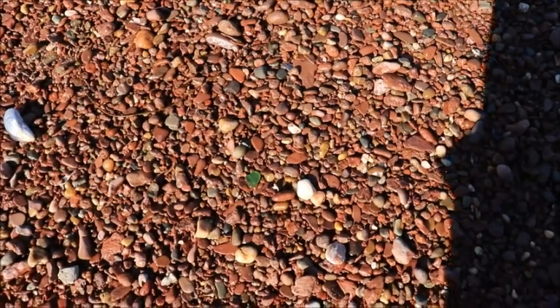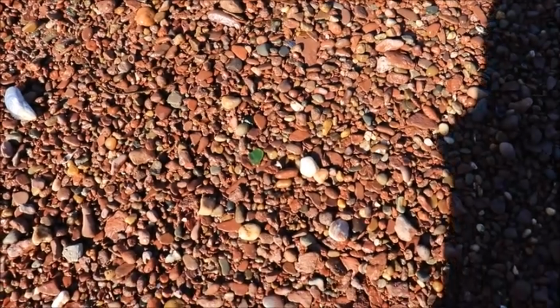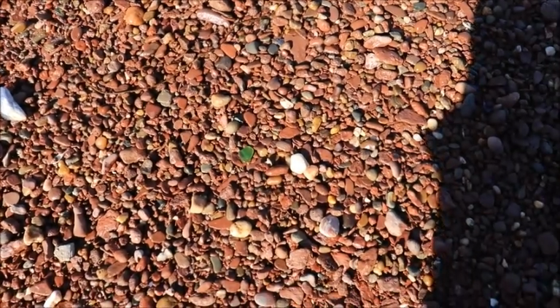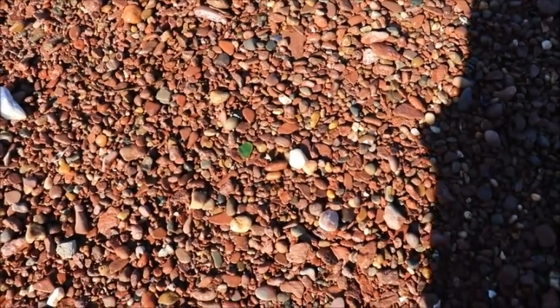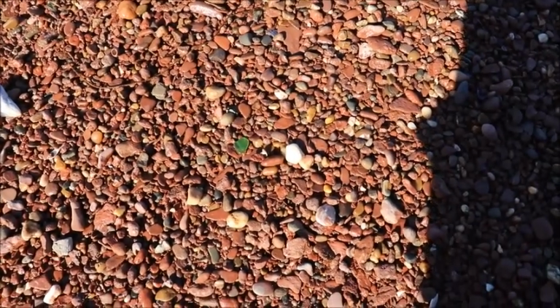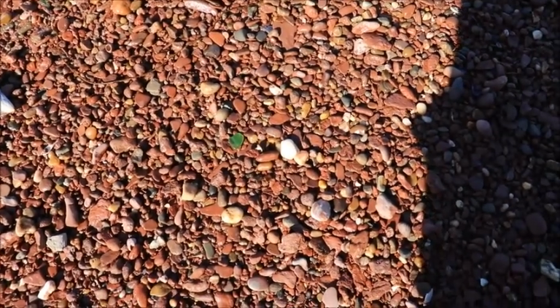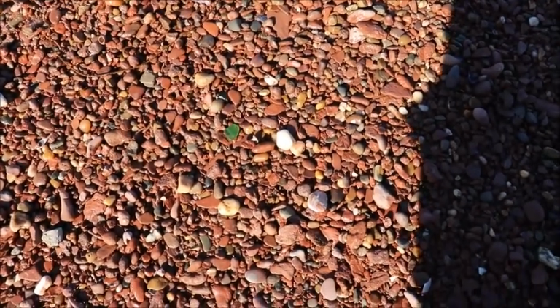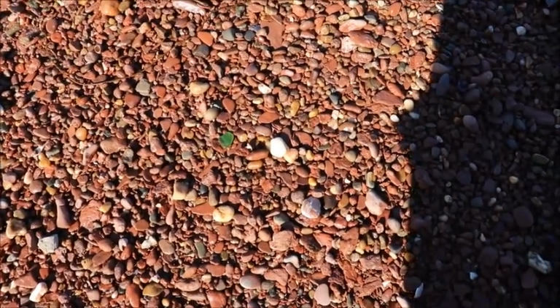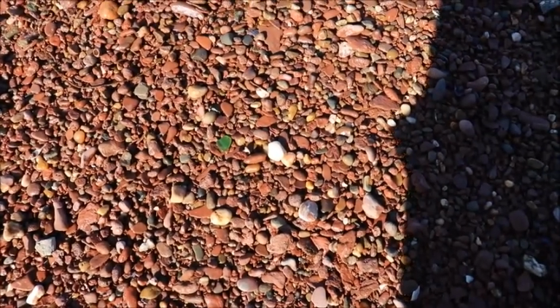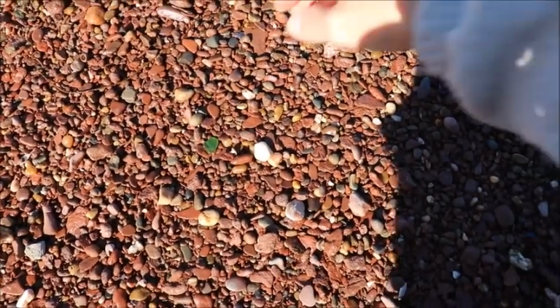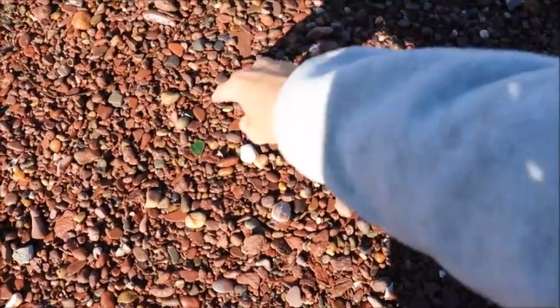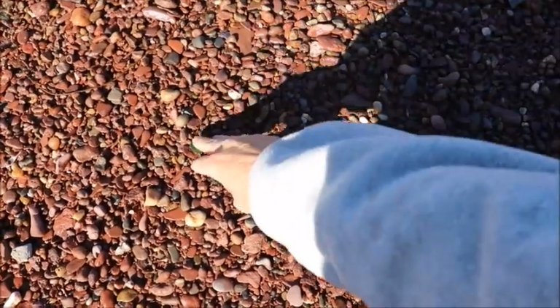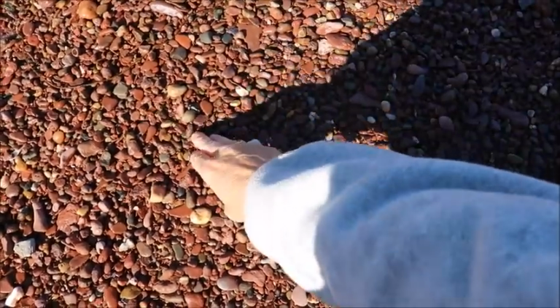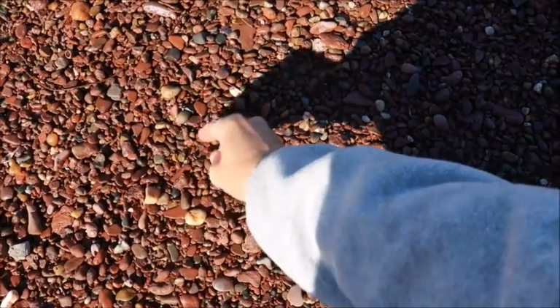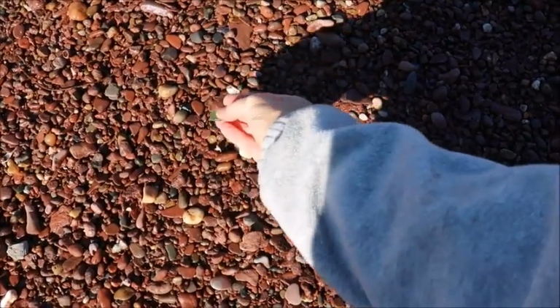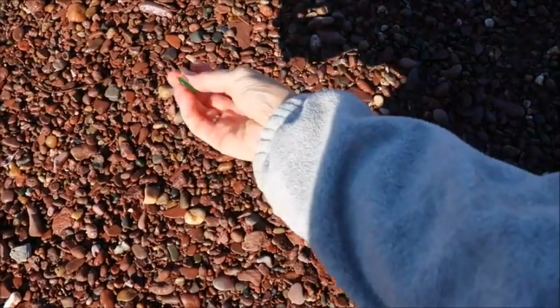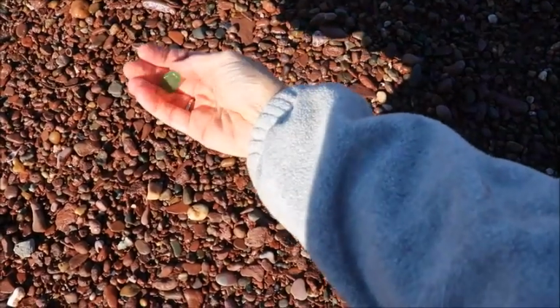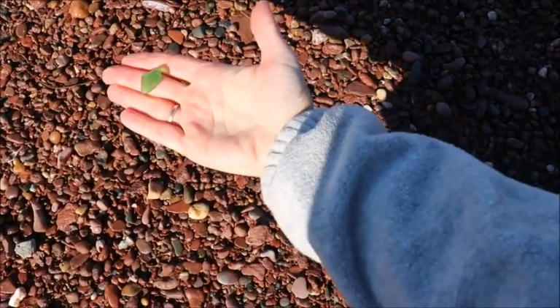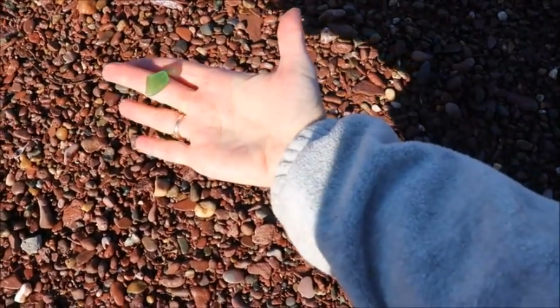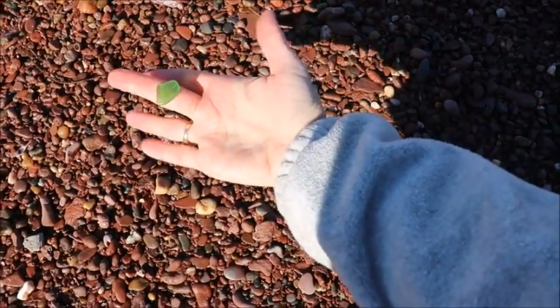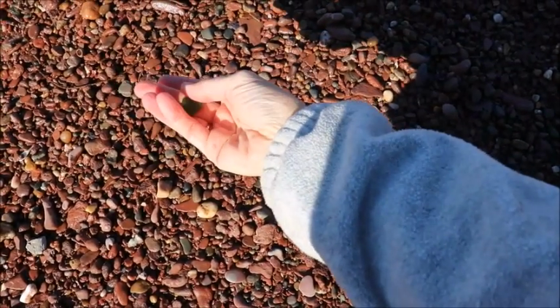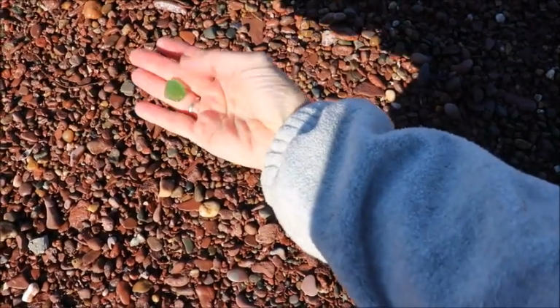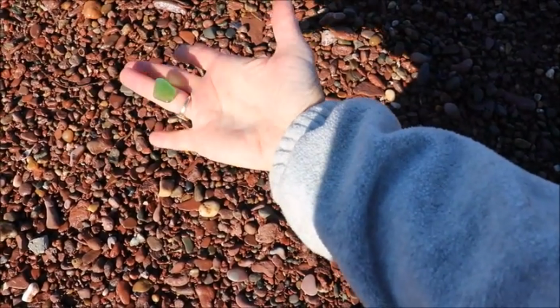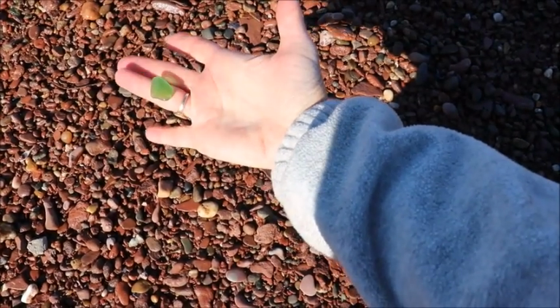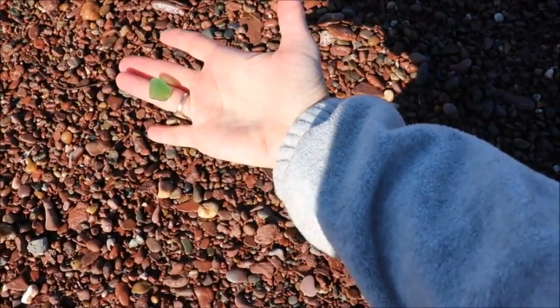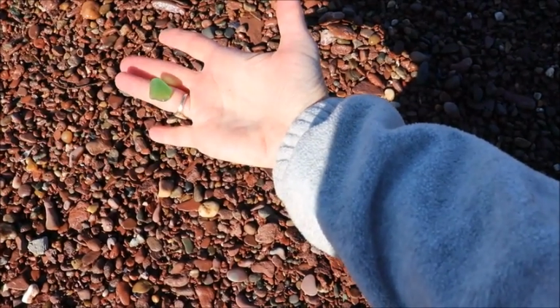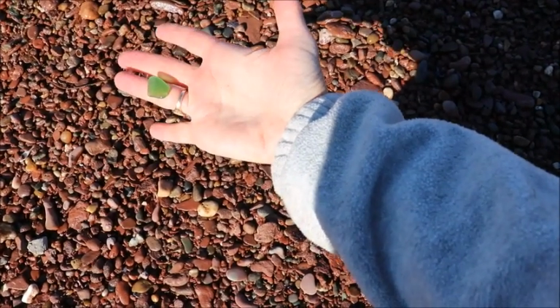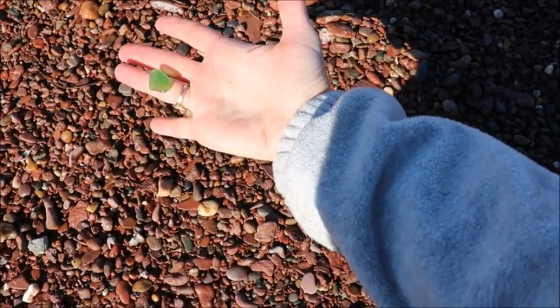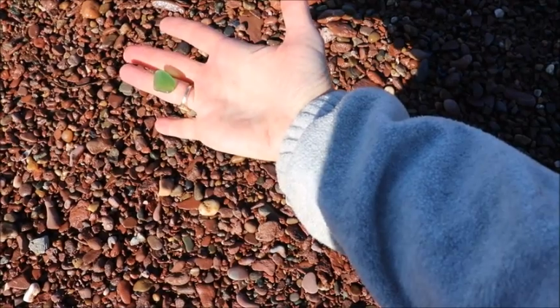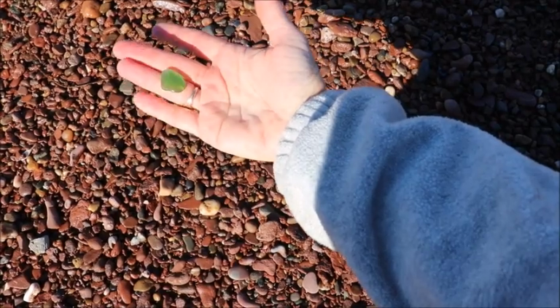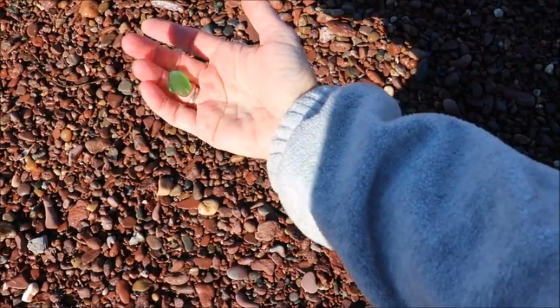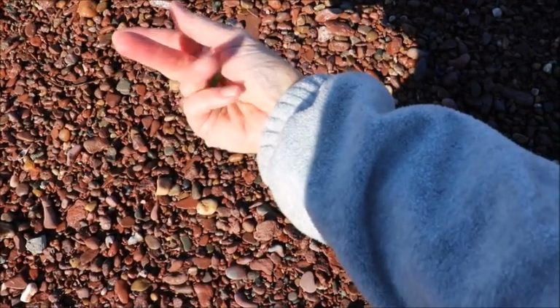Look down here and I see another really nice green one. I just love when the sun is shining off those beautiful green pieces of sea glass.